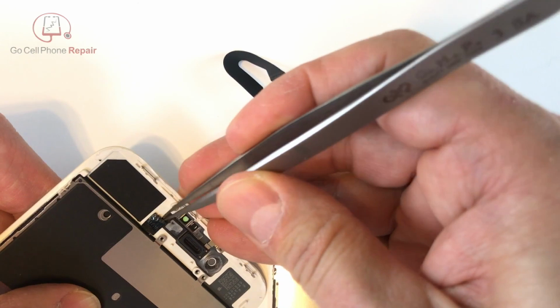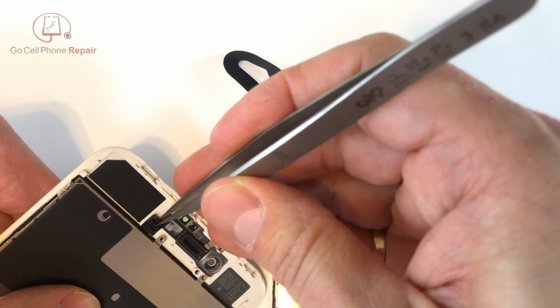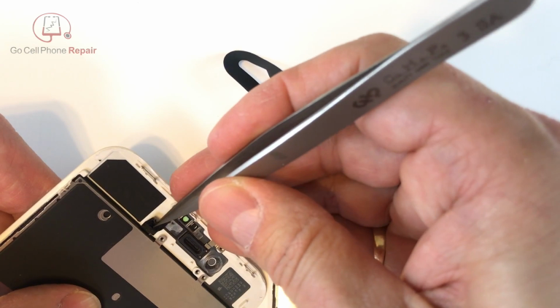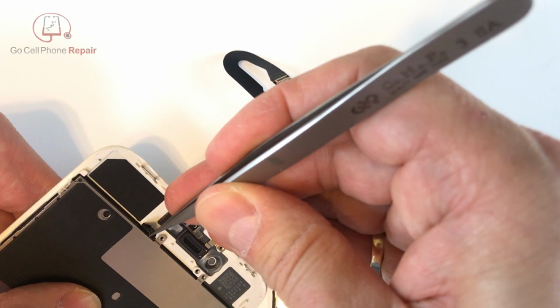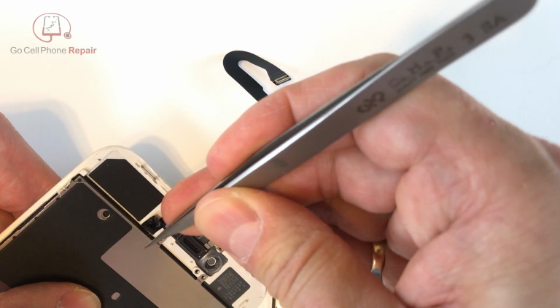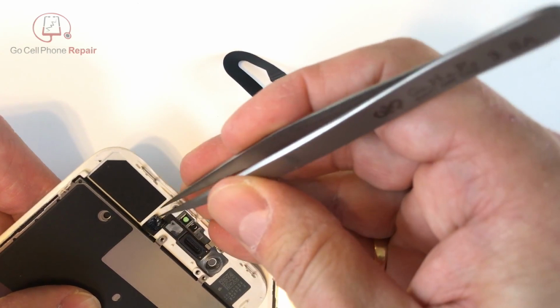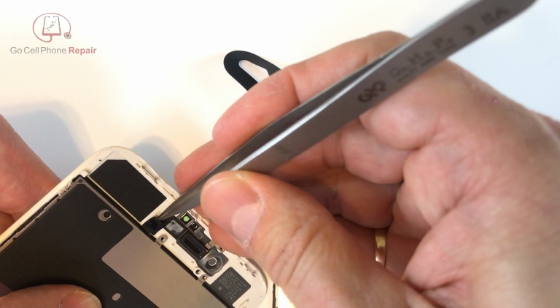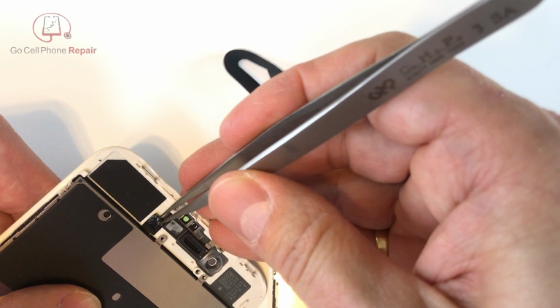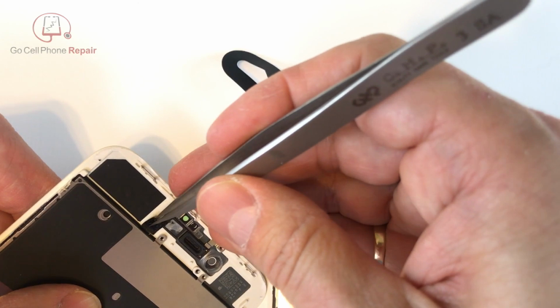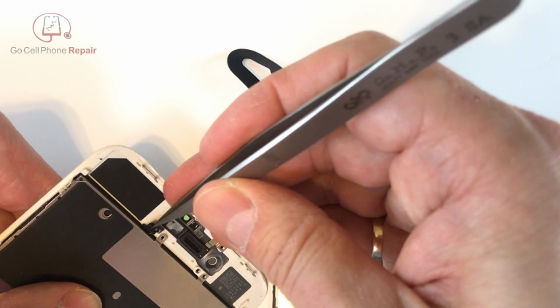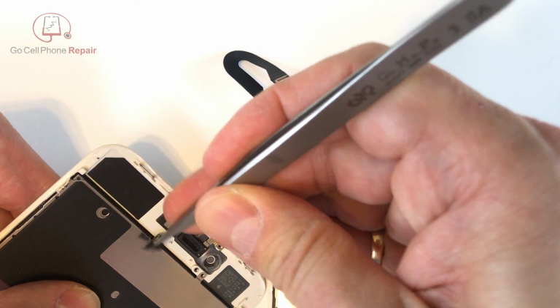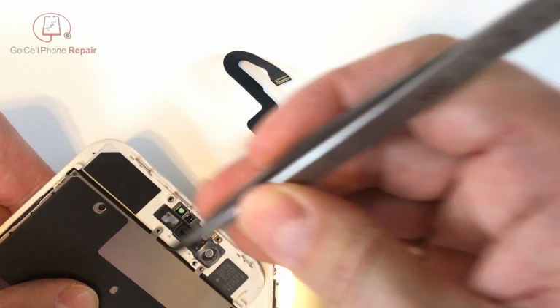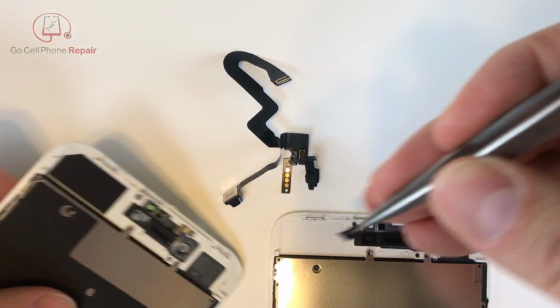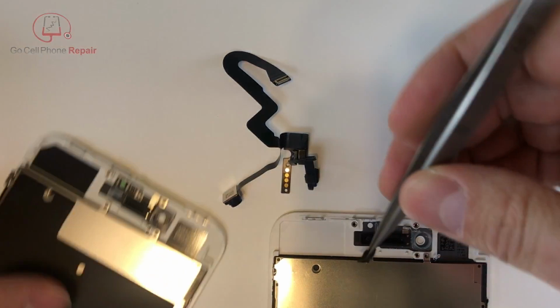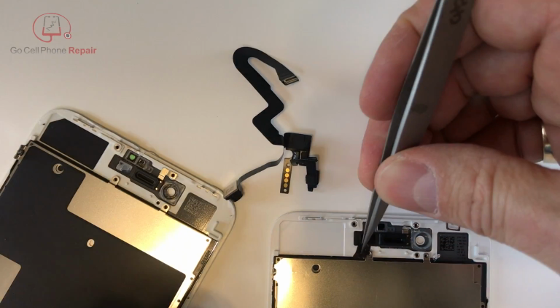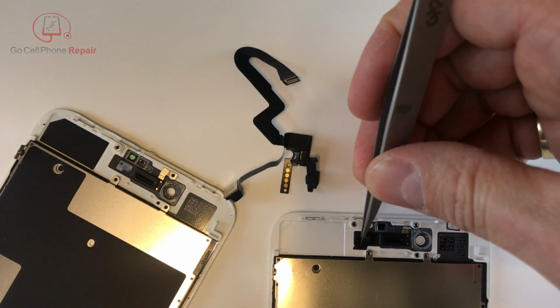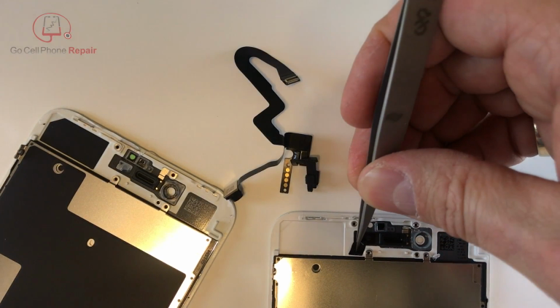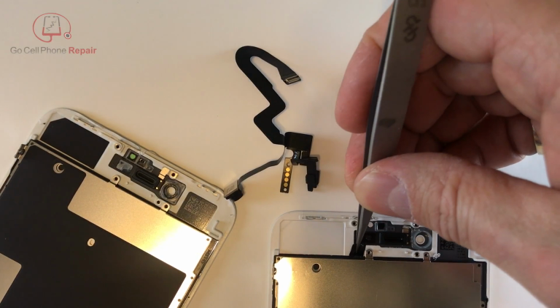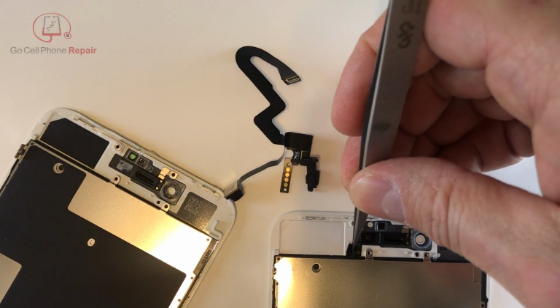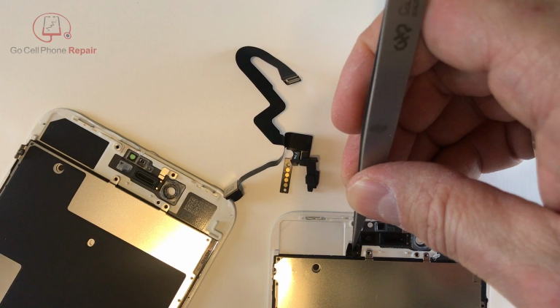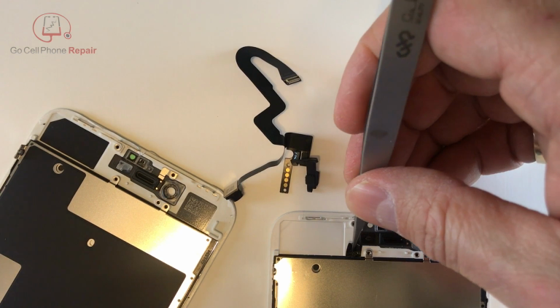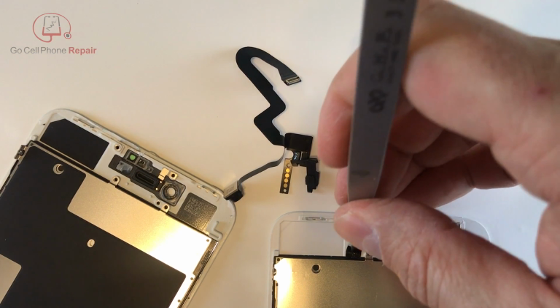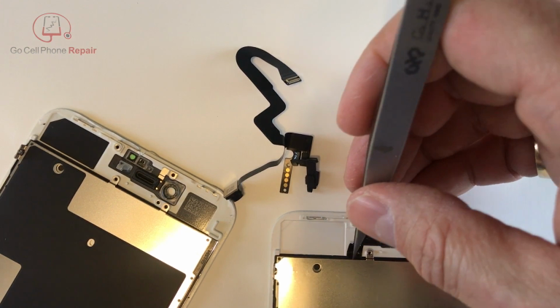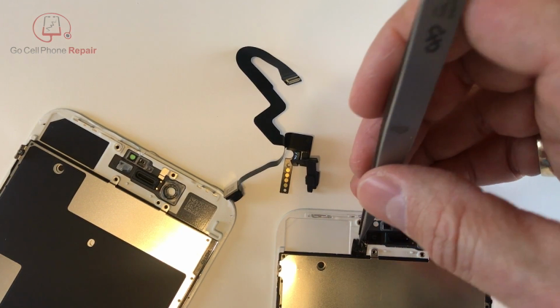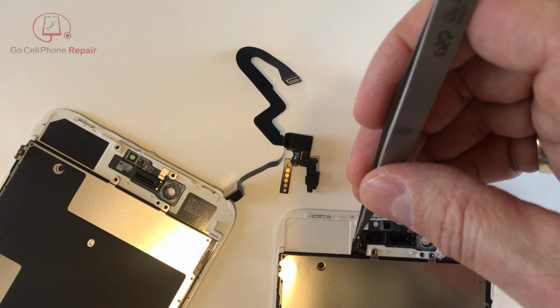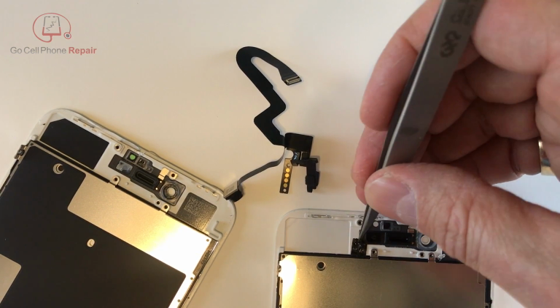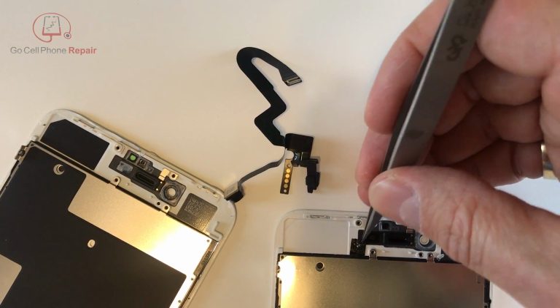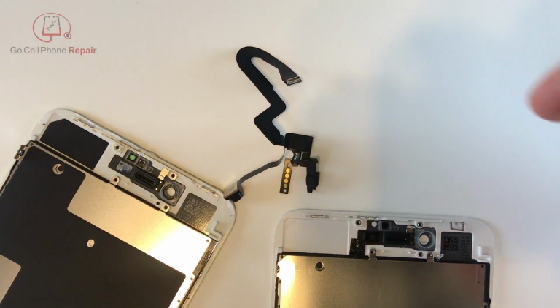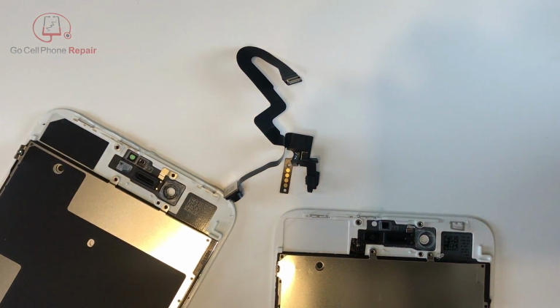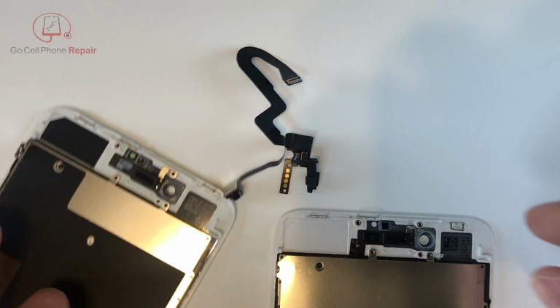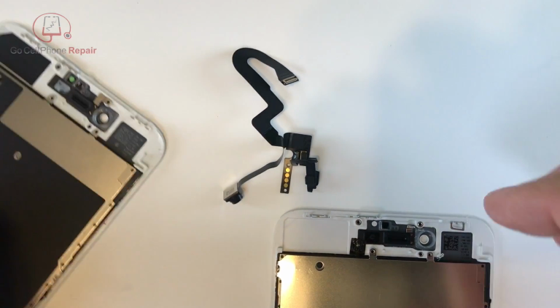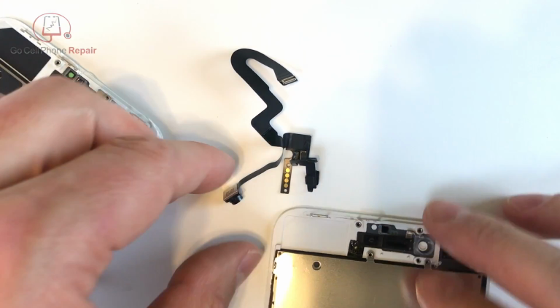We're going to remove this small piece of double sided tape. If this gets damaged in the process you can always replace it, but I'm going to transfer this over to my new display so that we have something for these cables to stick on.